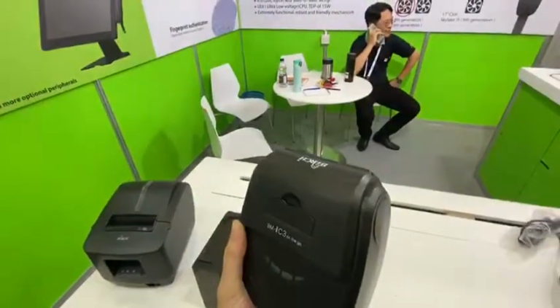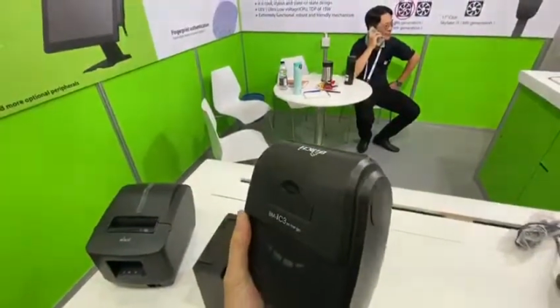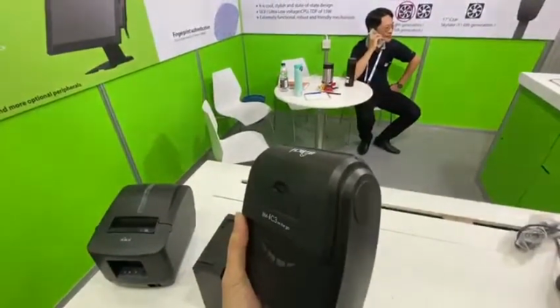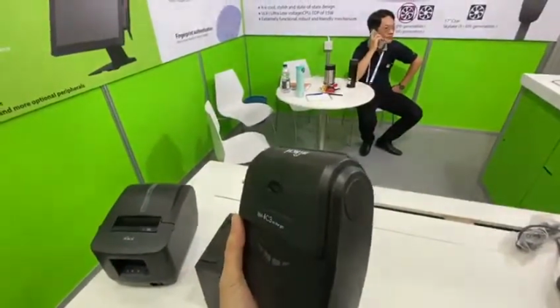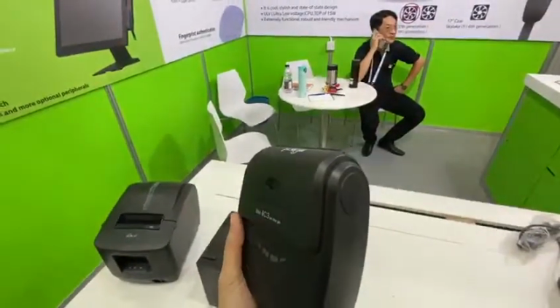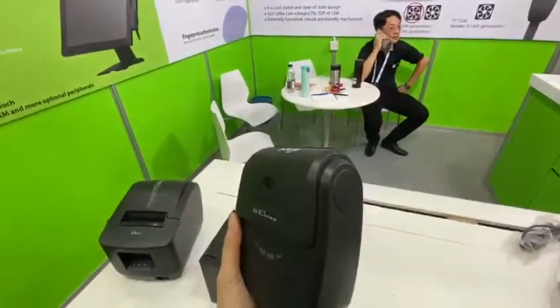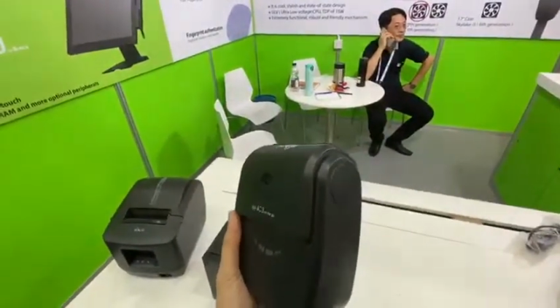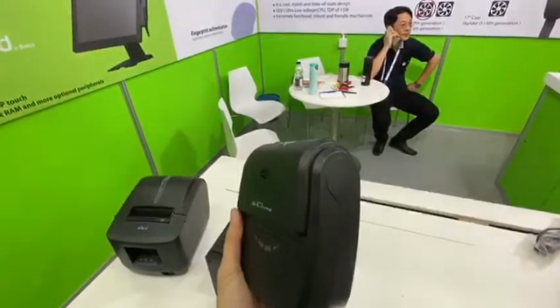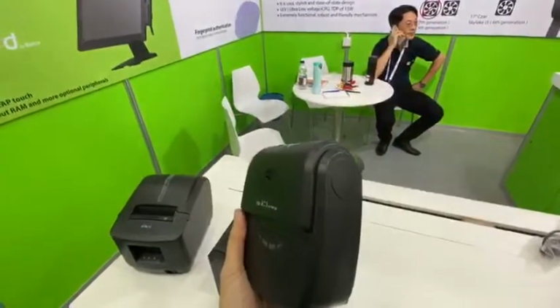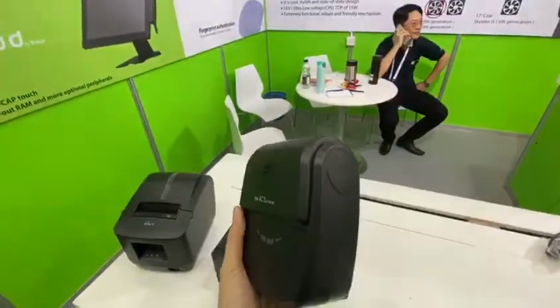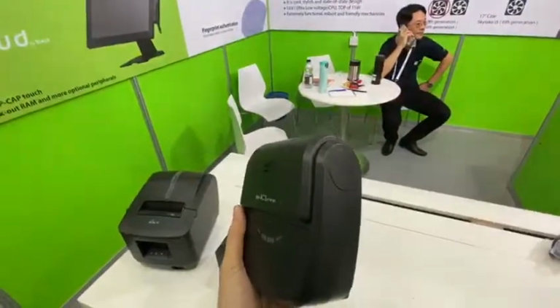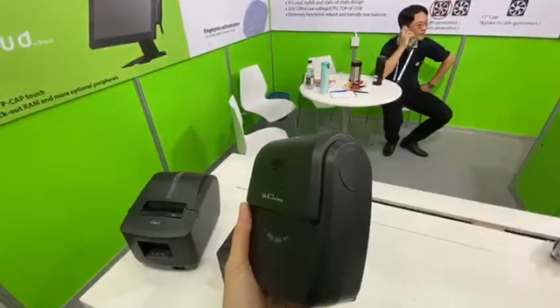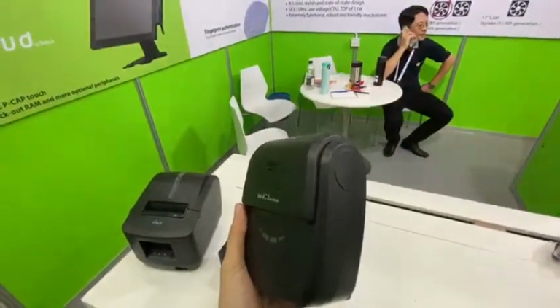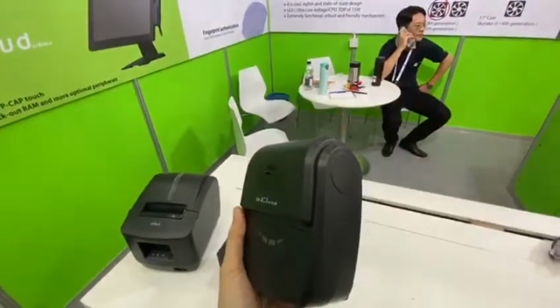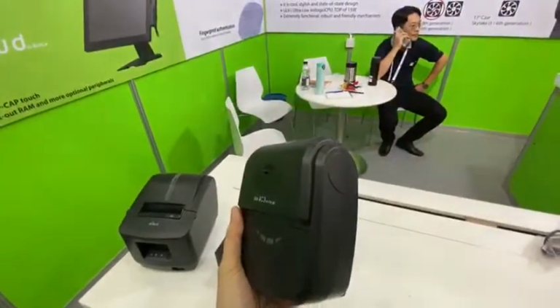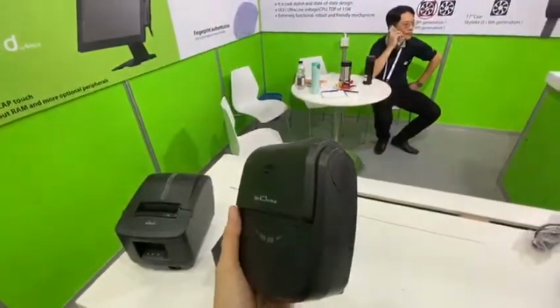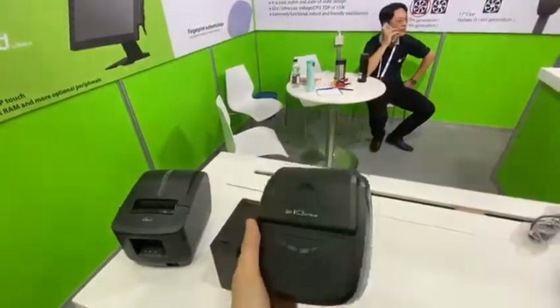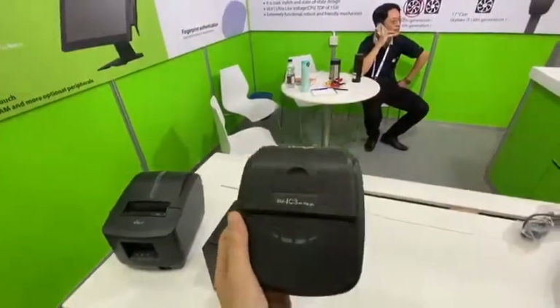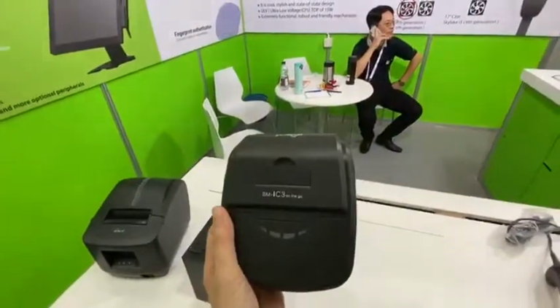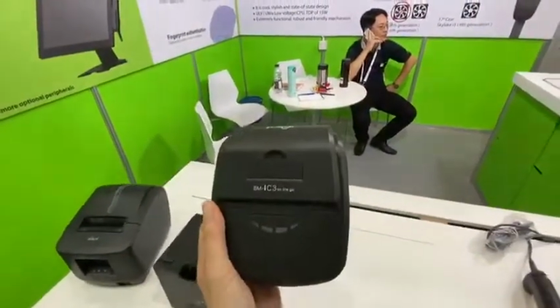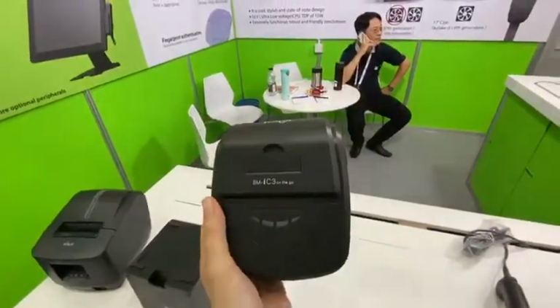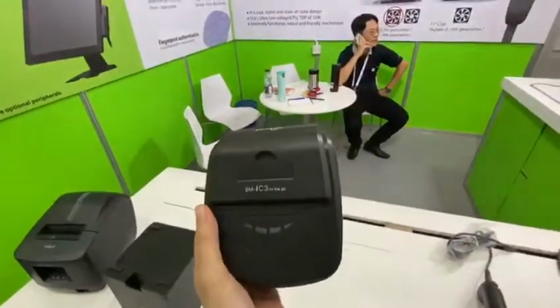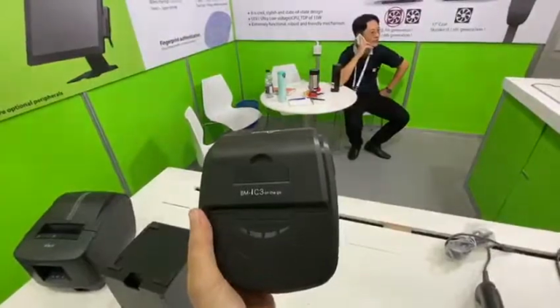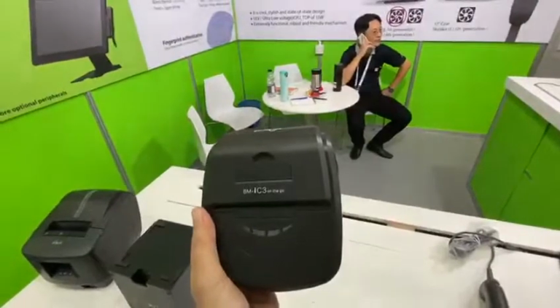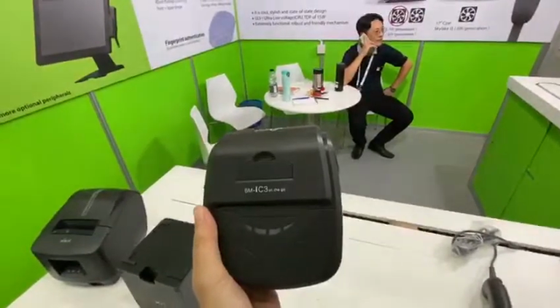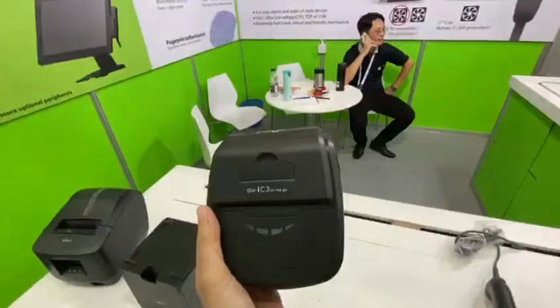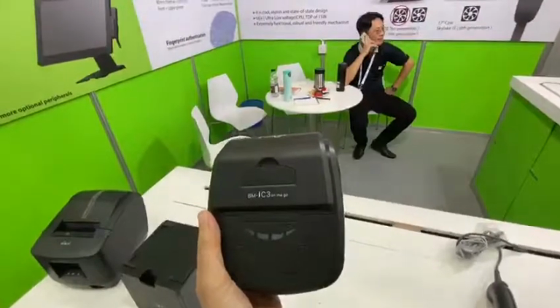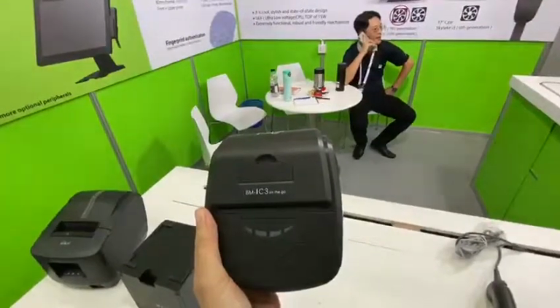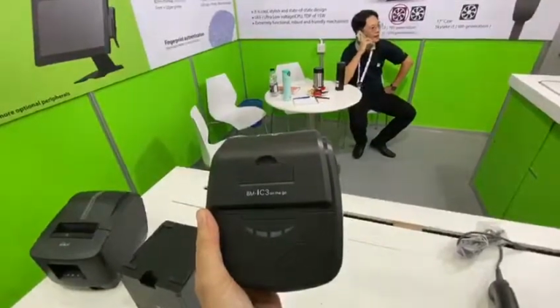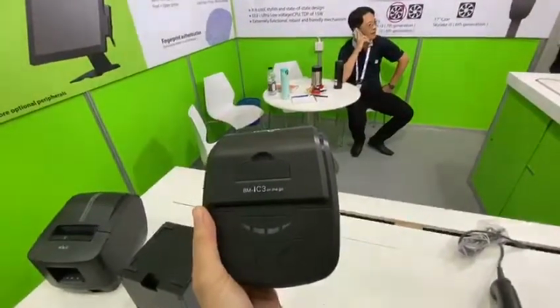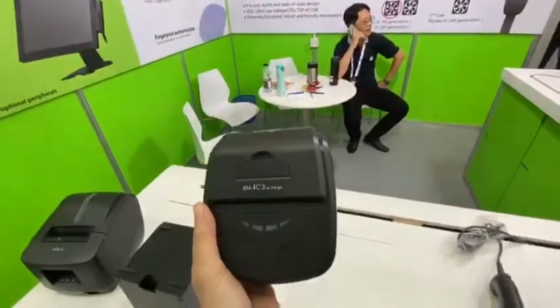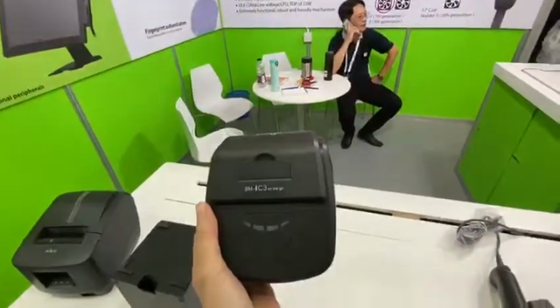The connection is through Bluetooth. You can connect with all kinds of terminals, including cell phones, tablets, and desktop computers.